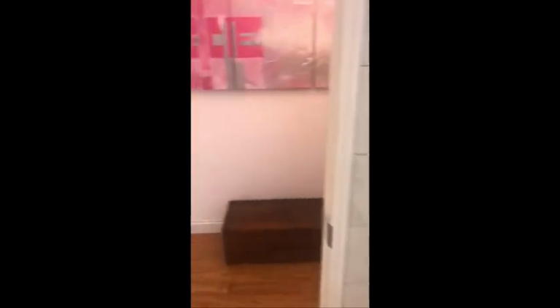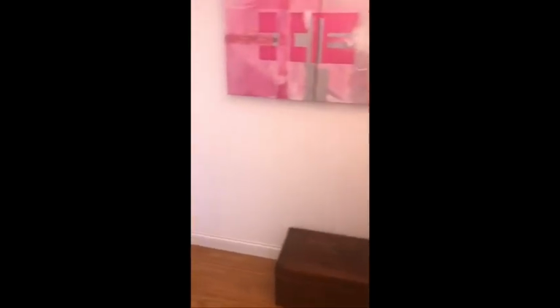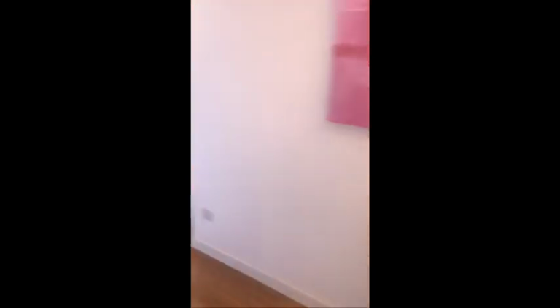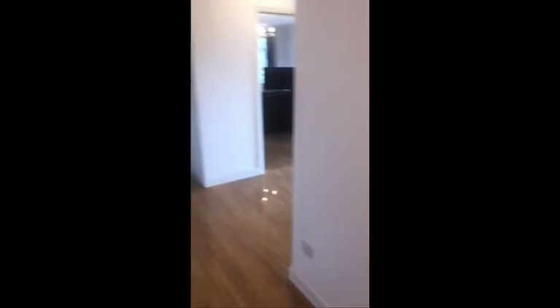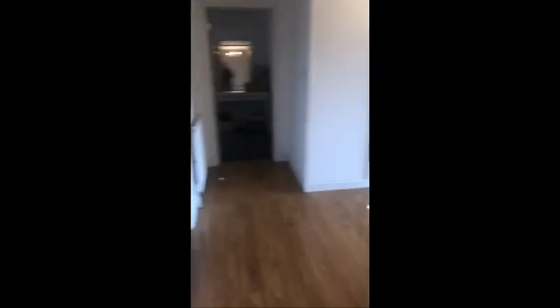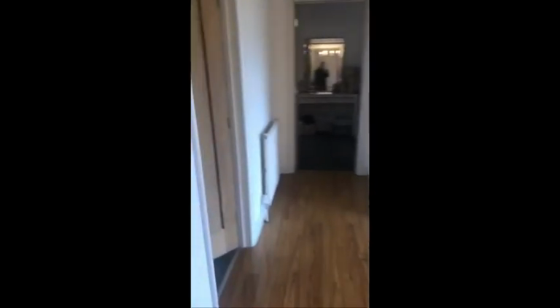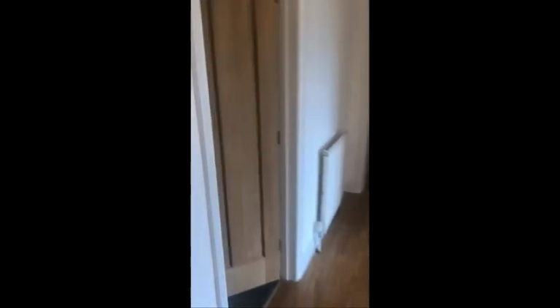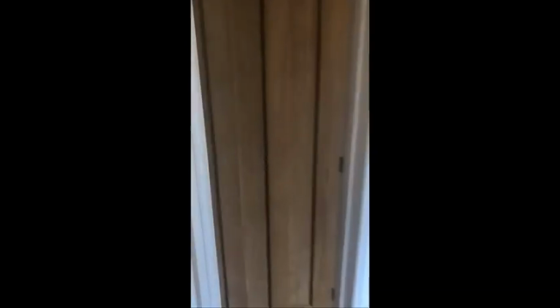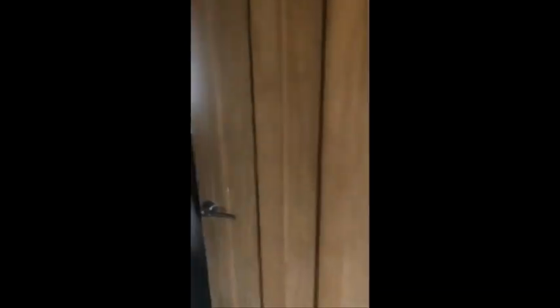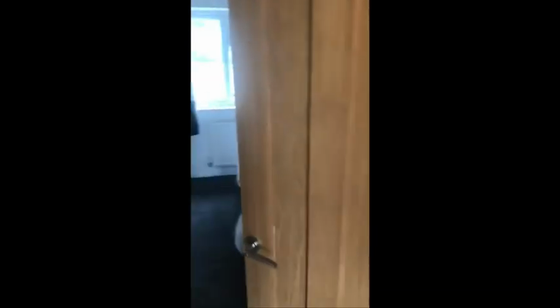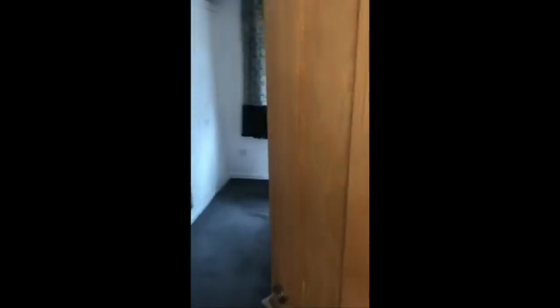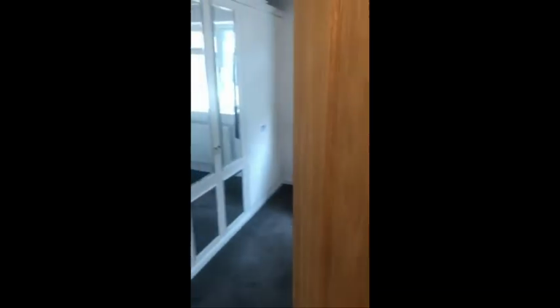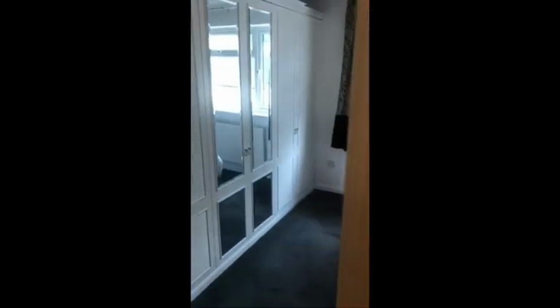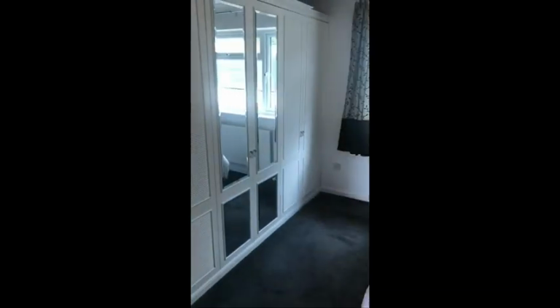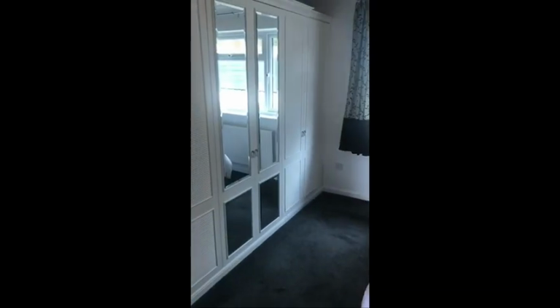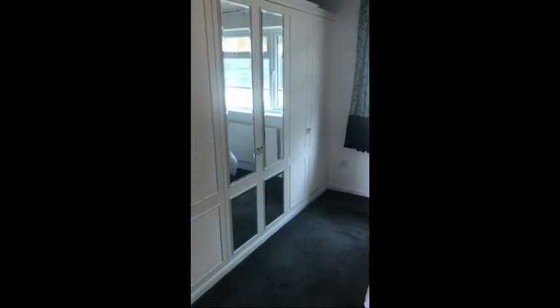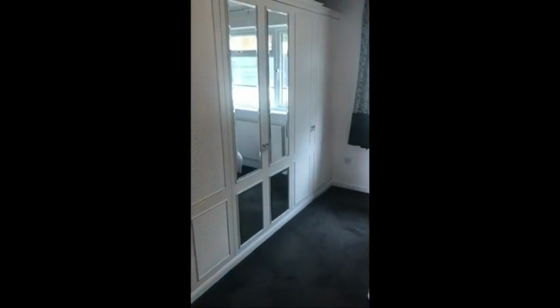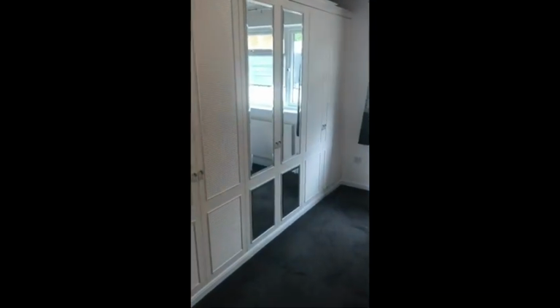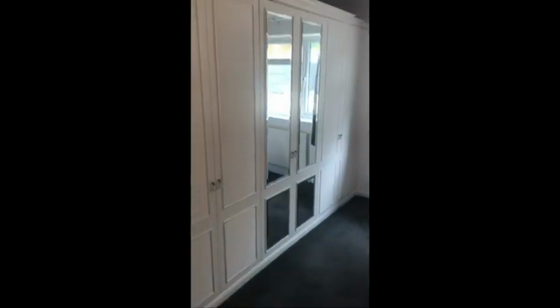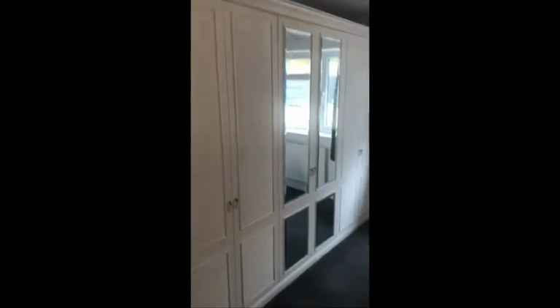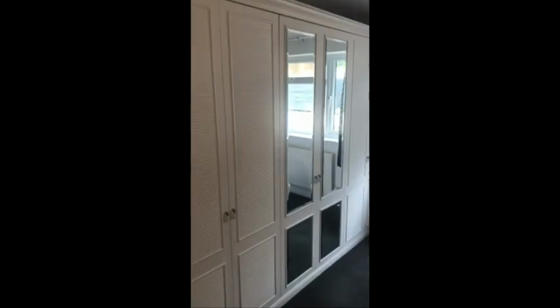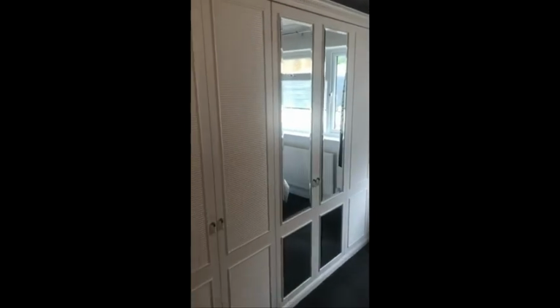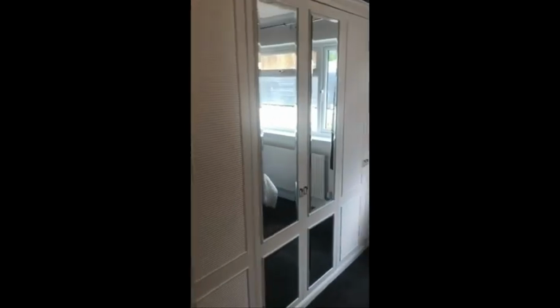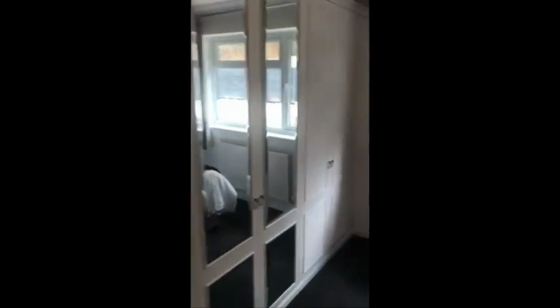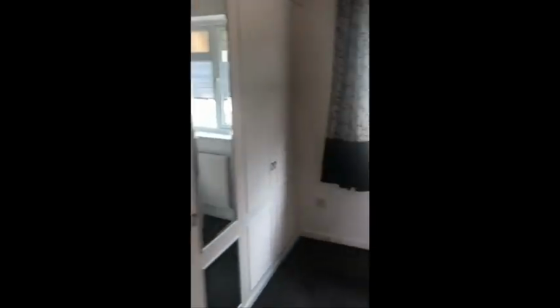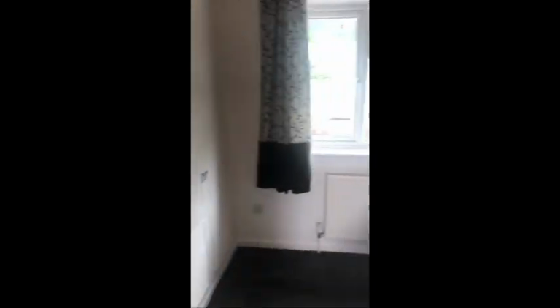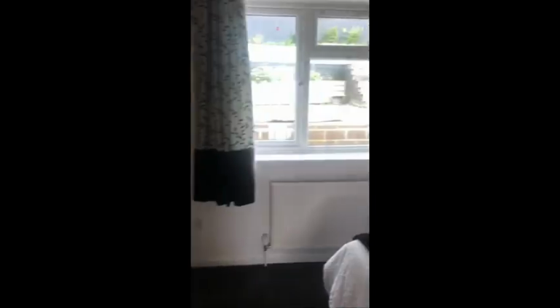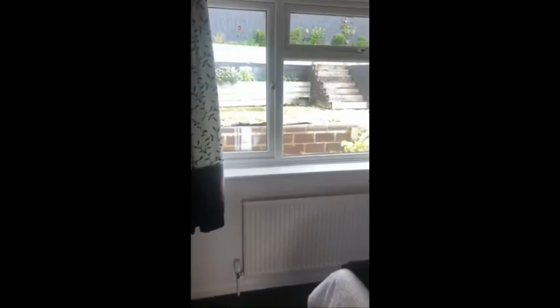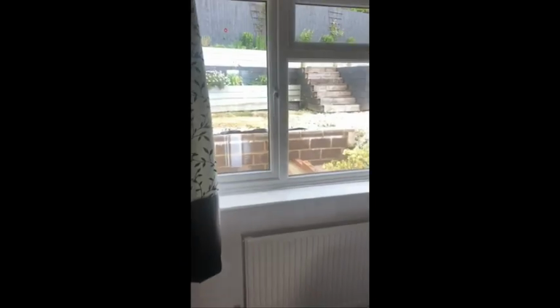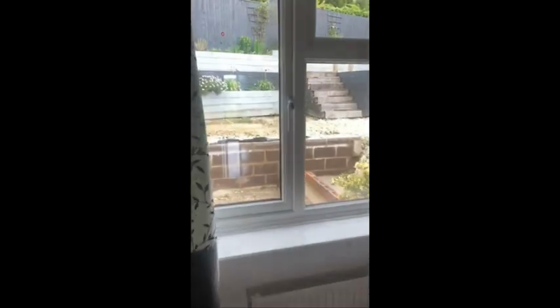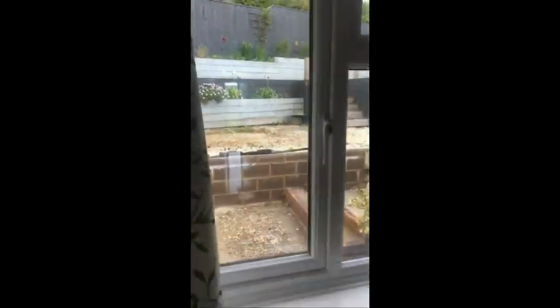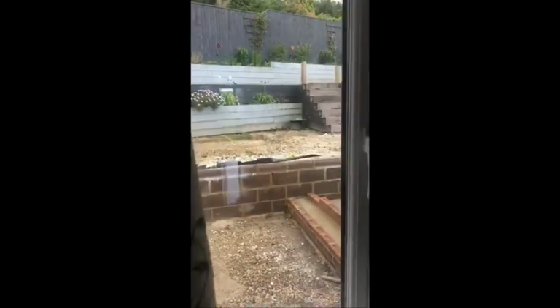Back into the hall, we now go into bedroom number two, which is in the middle of the property. Built-in wardrobes, nice double room, and this is overlooking the rear garden.